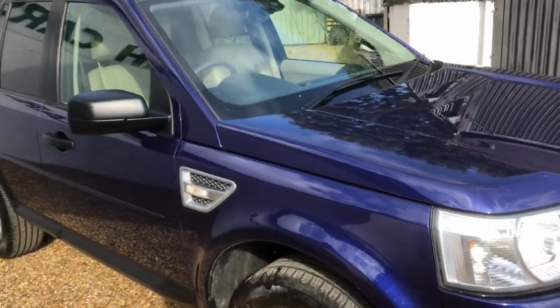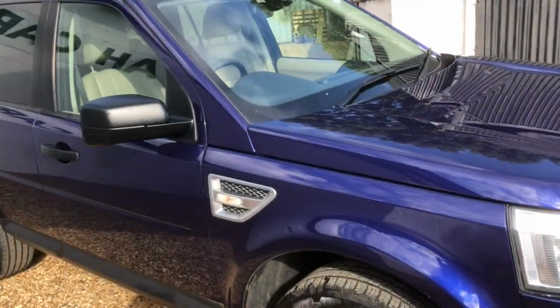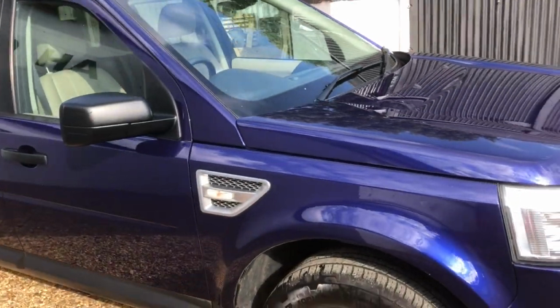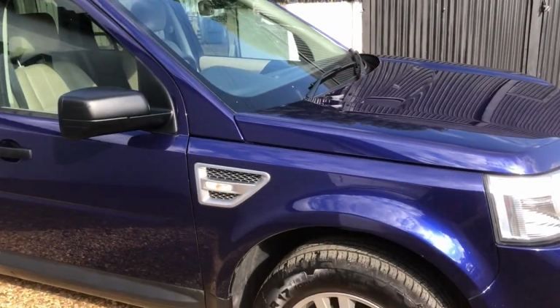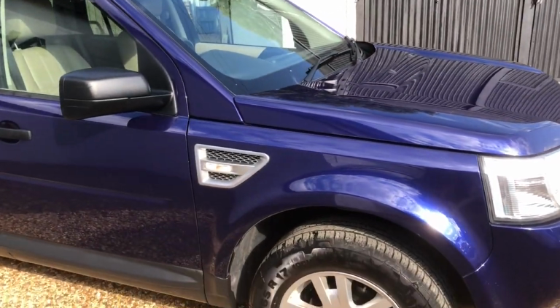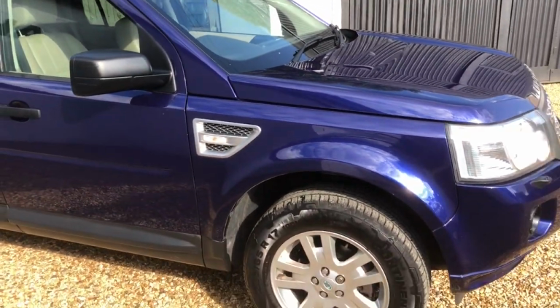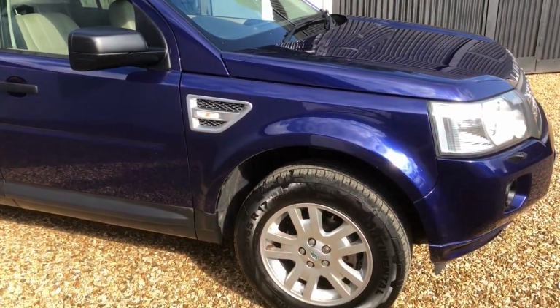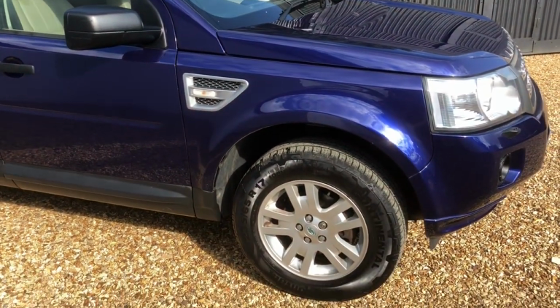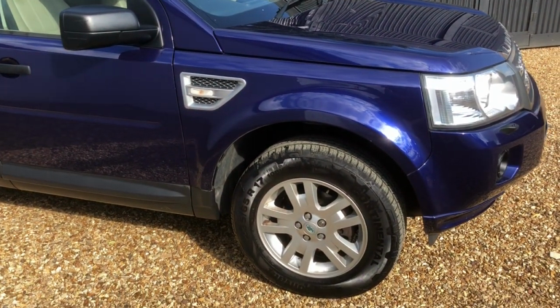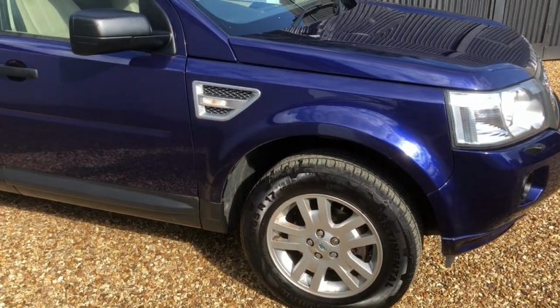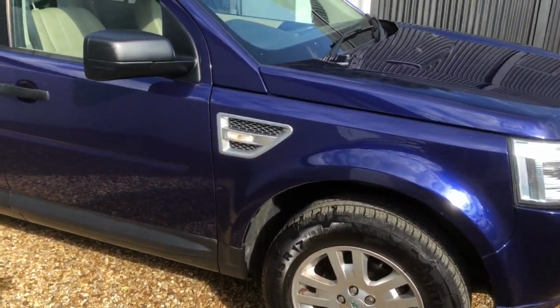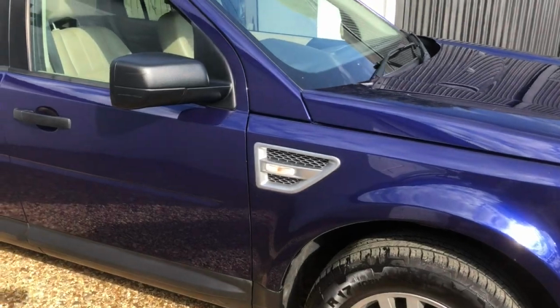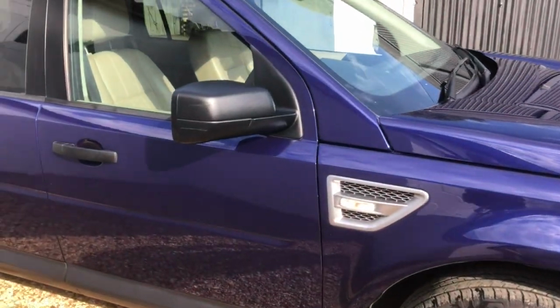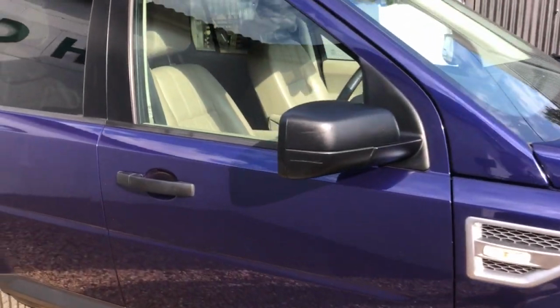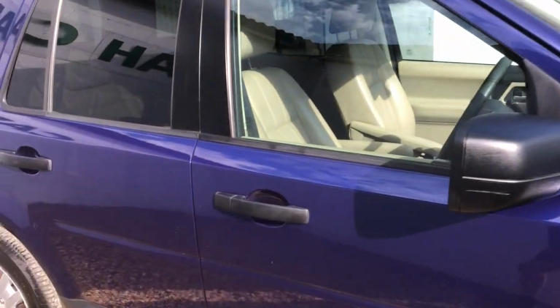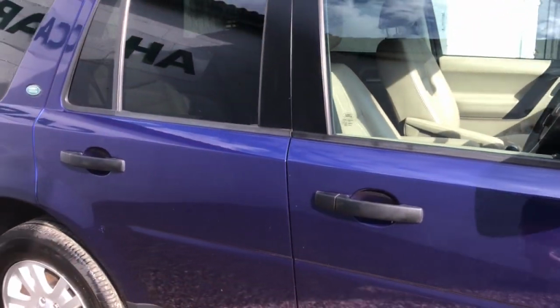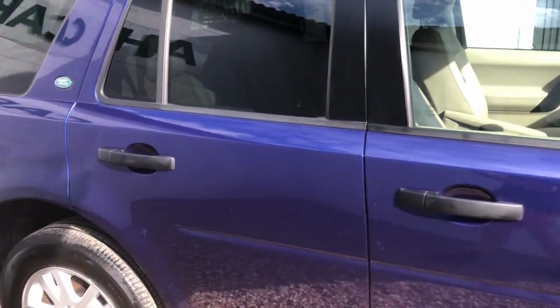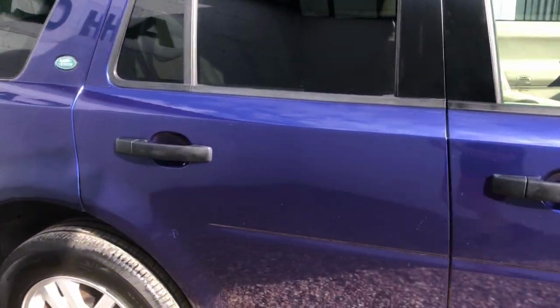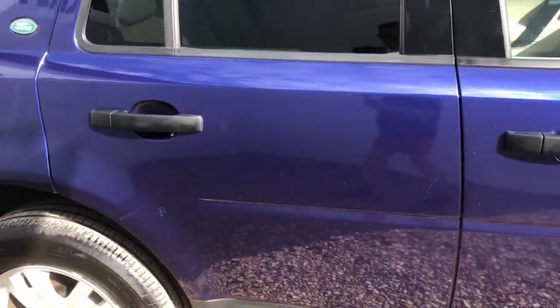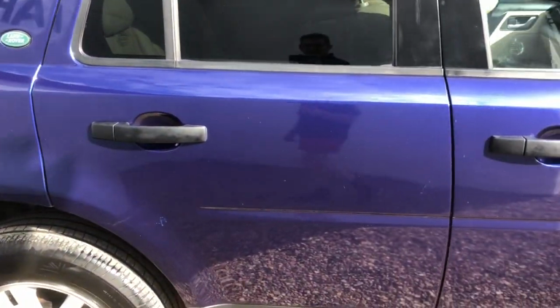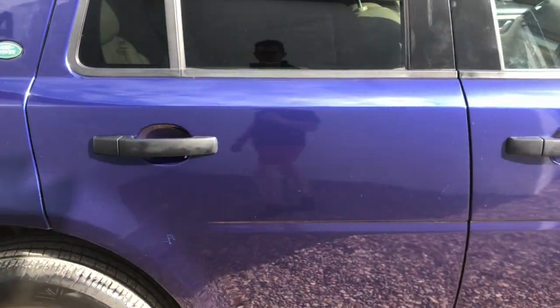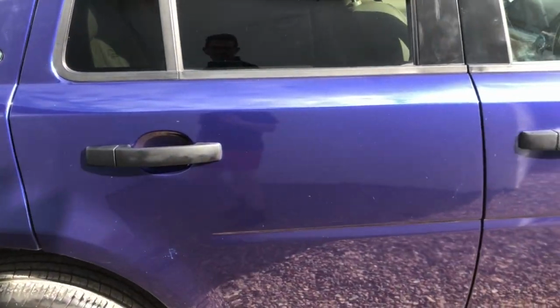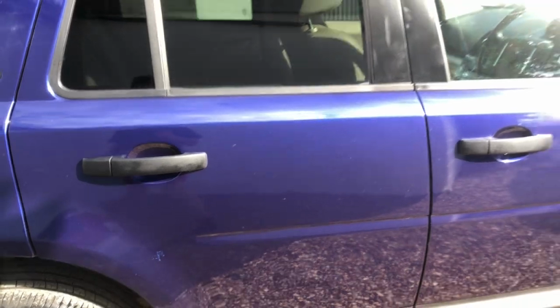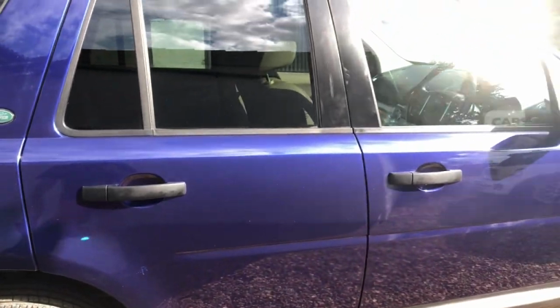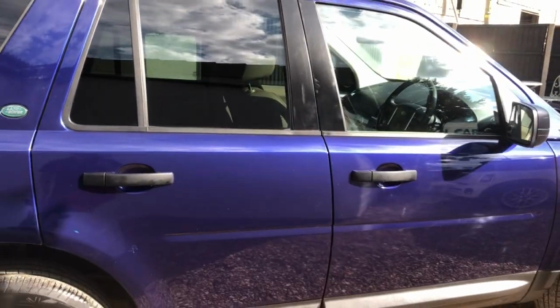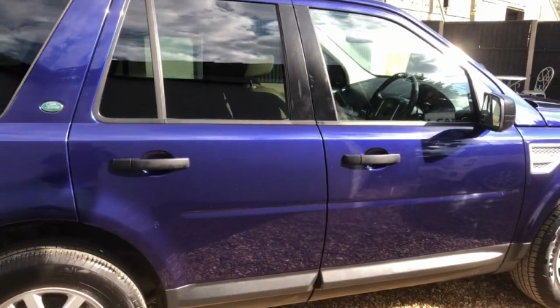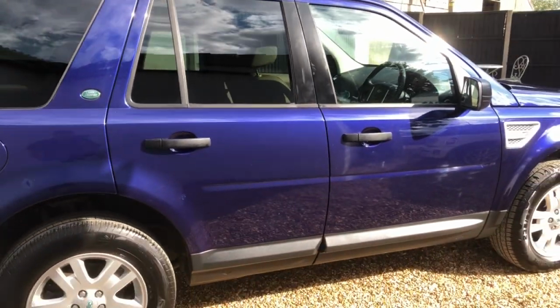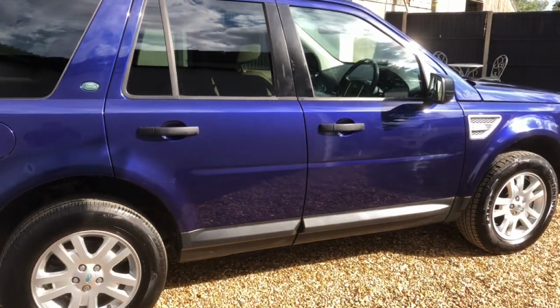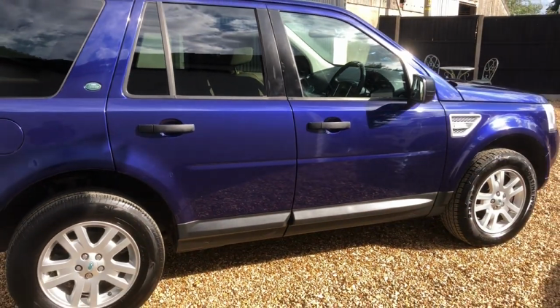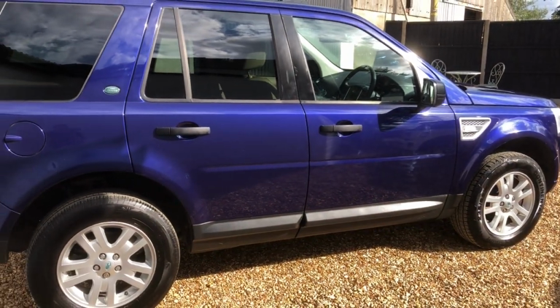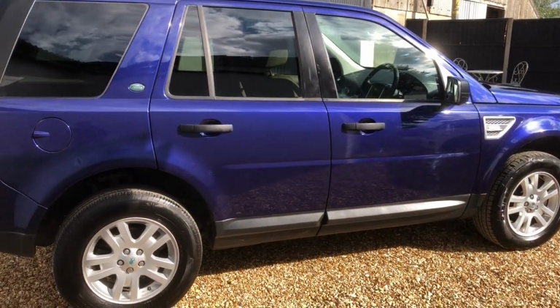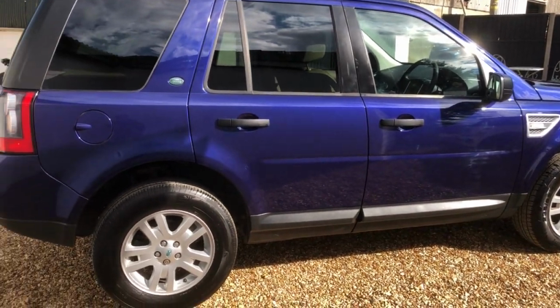Bodywork is all round in fantastic condition, good tyres all round. Couple of little chips on the rear door I just wanted to touch up, but for a 10-11 year old car, I've got to say it's in great order, well looked after, great history.